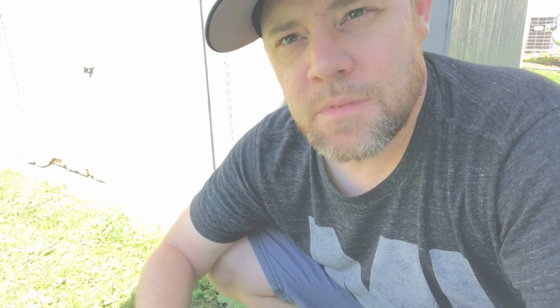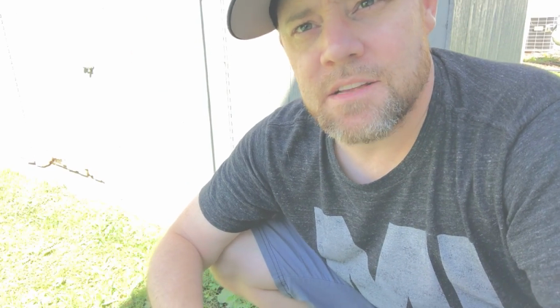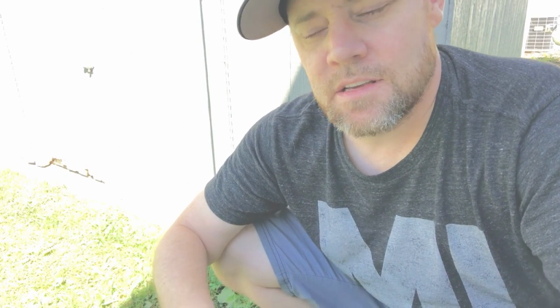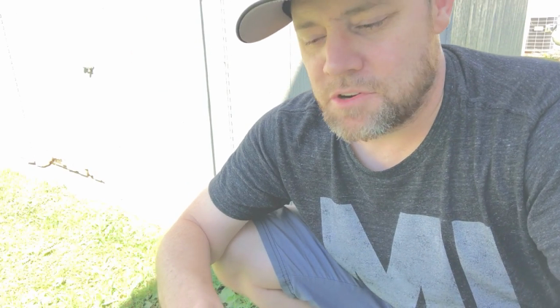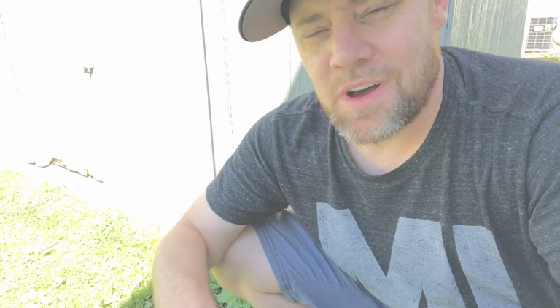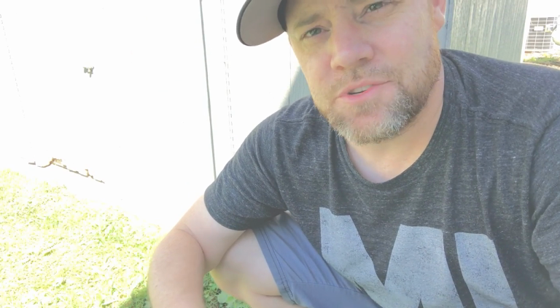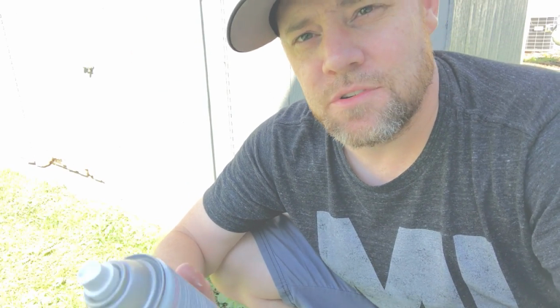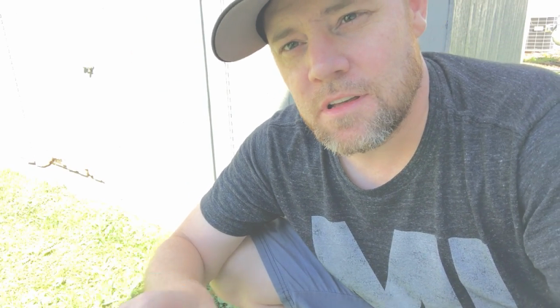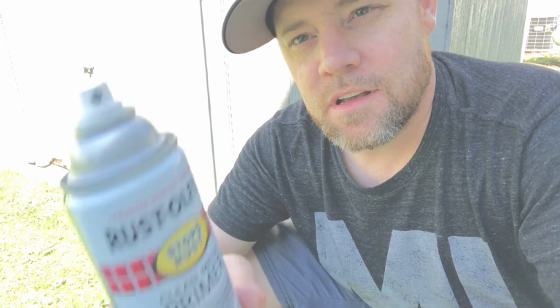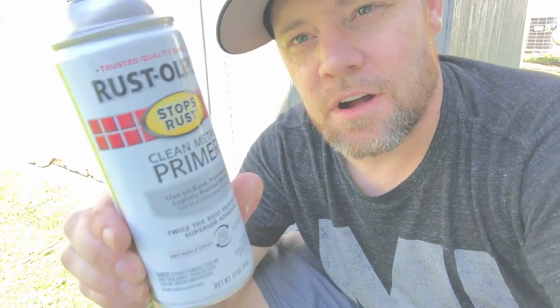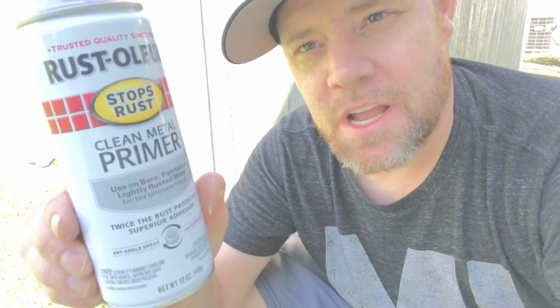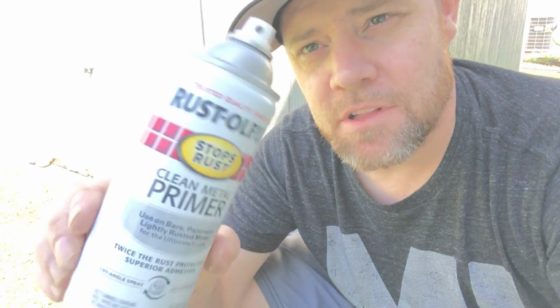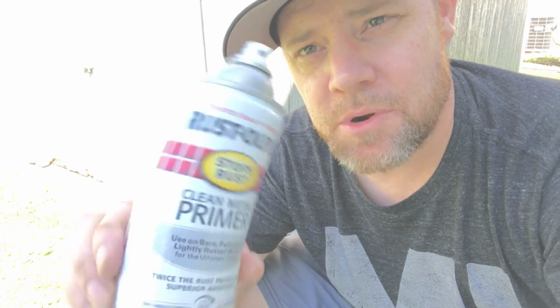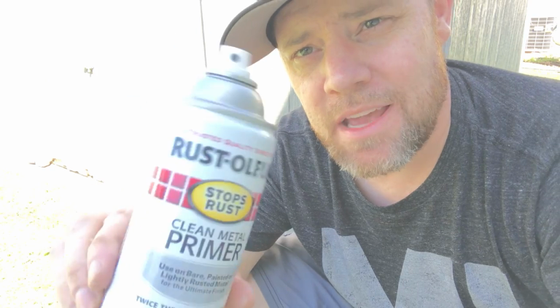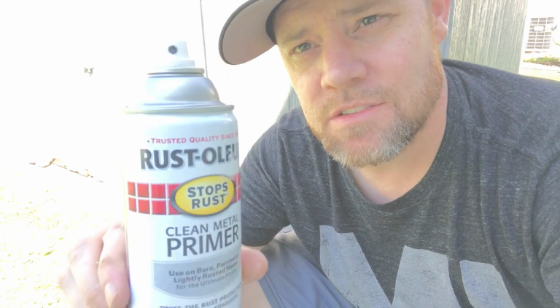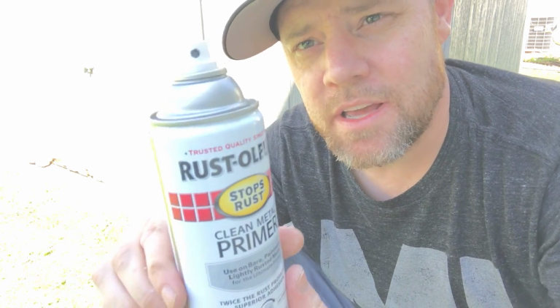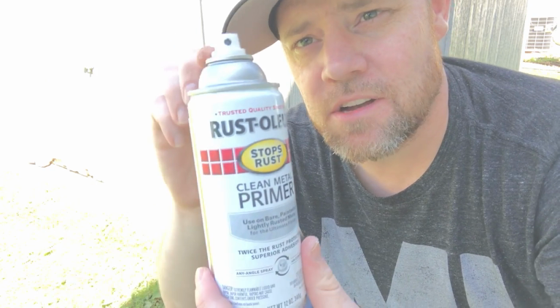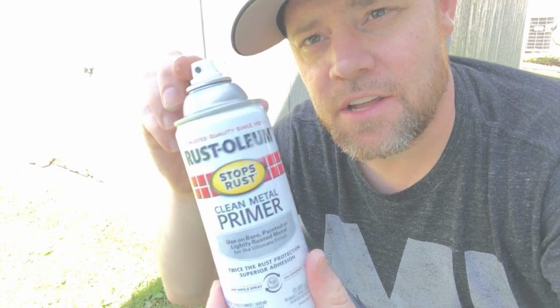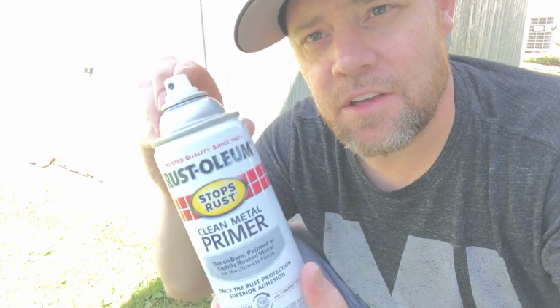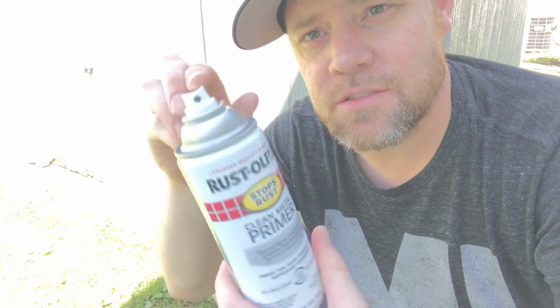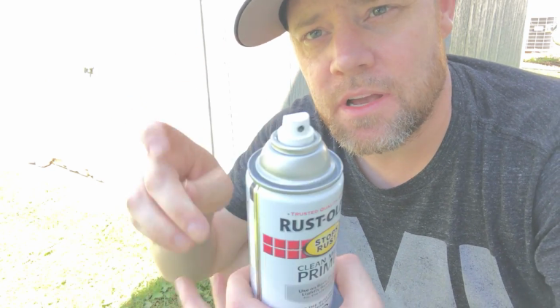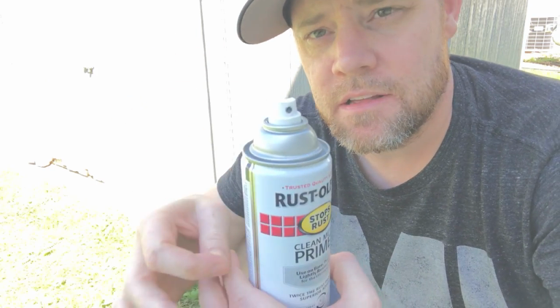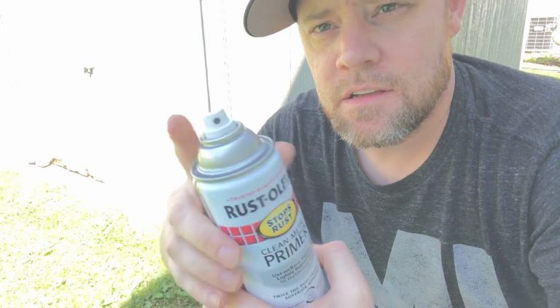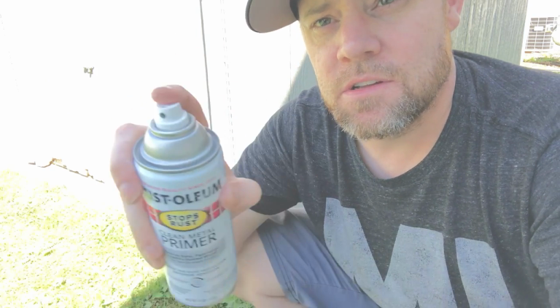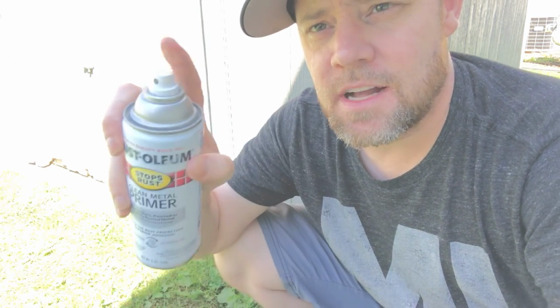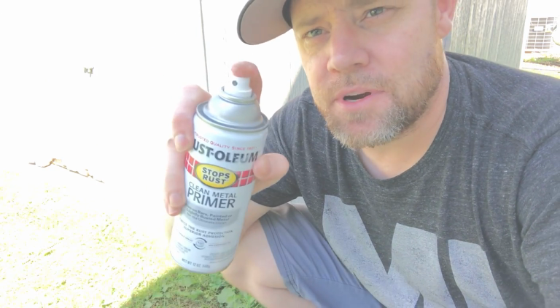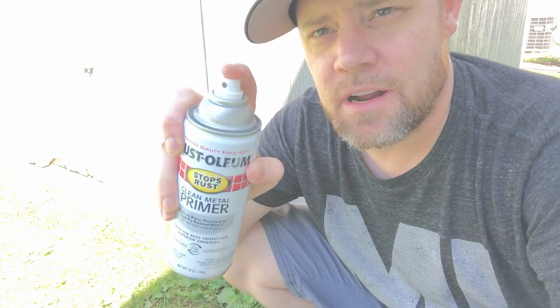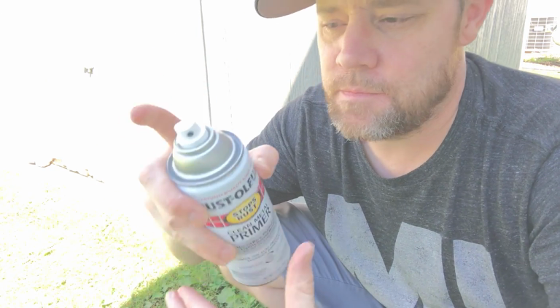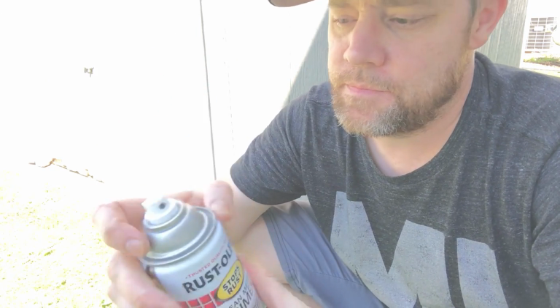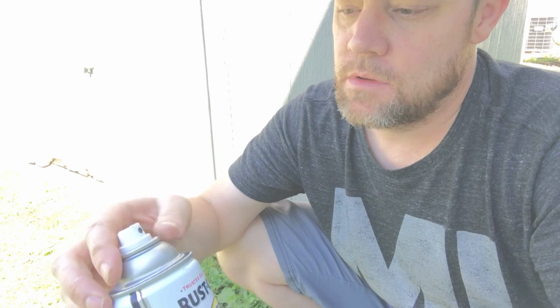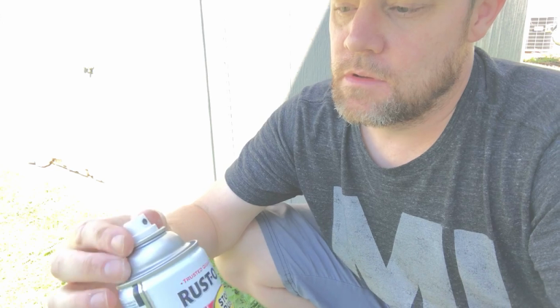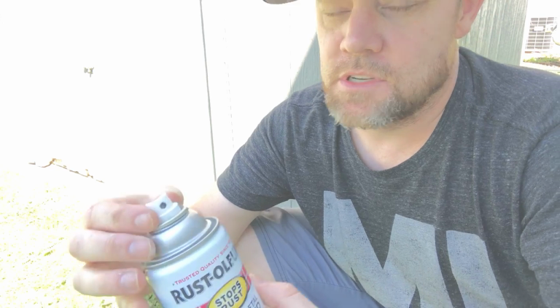Hey guys, I'm going to show you how to clear out the jam for the spray paint. When it gets stuck, how do you get it to work again? Look, it's not spraying right now.